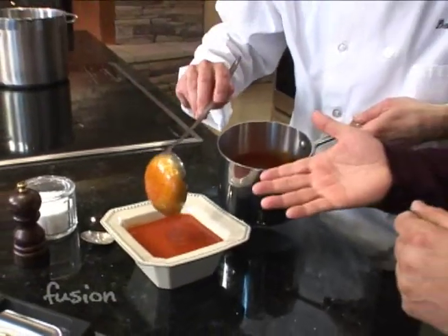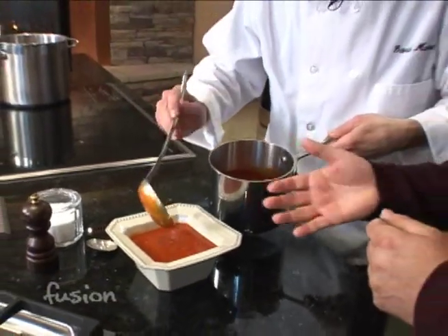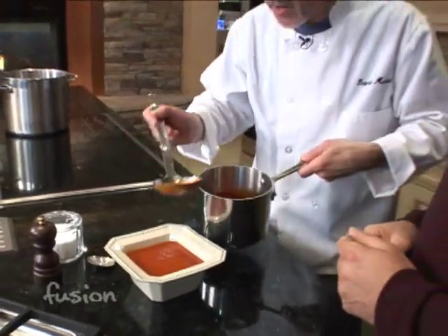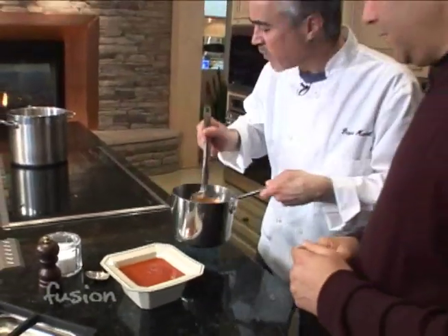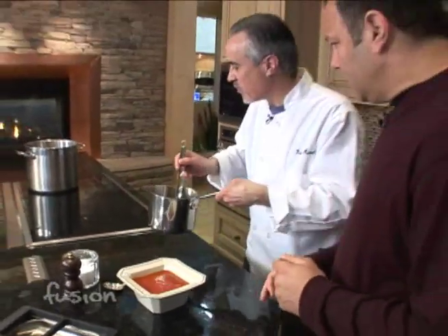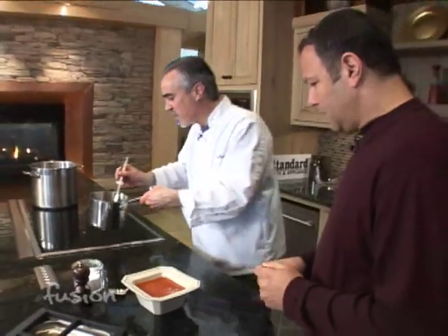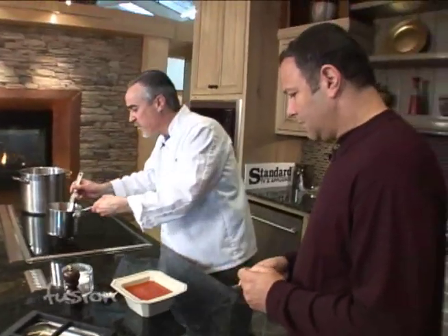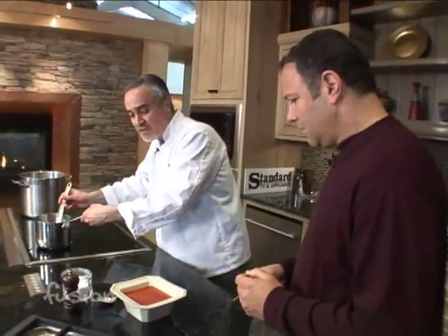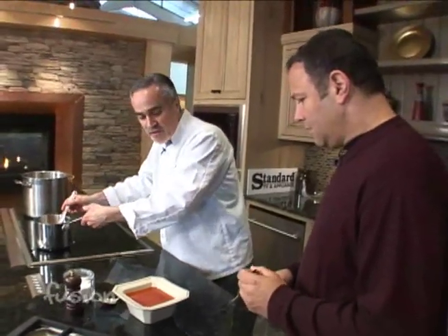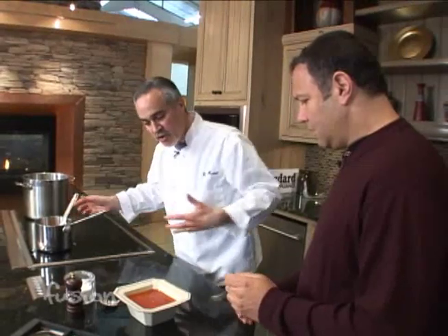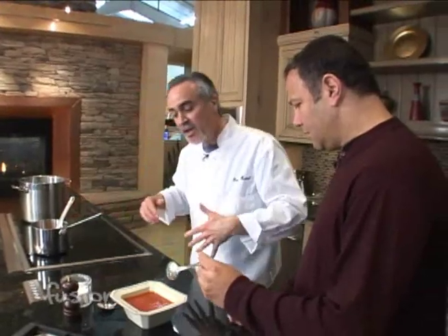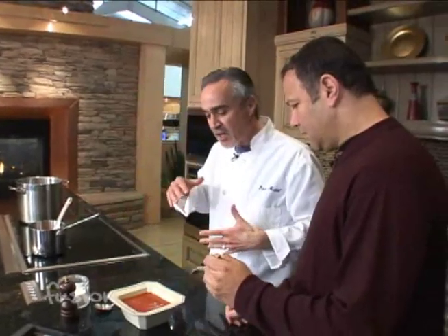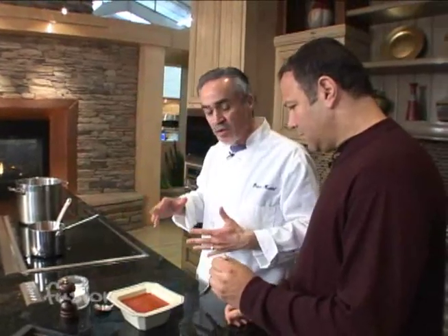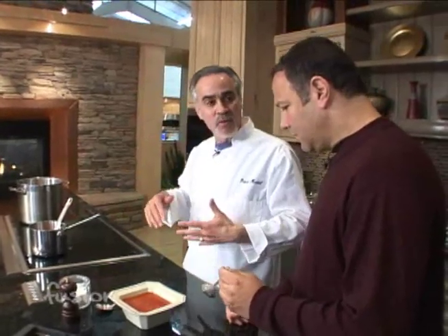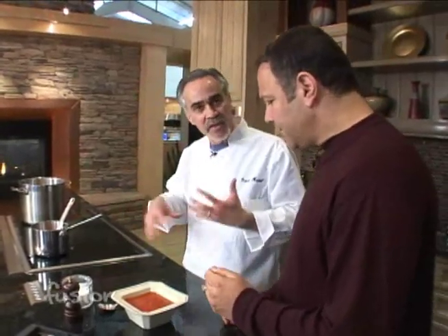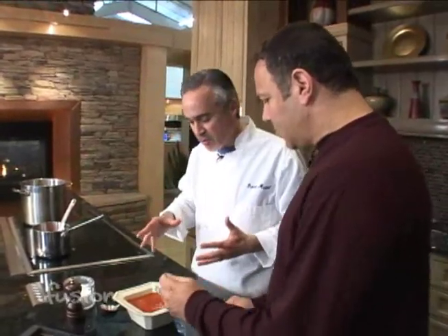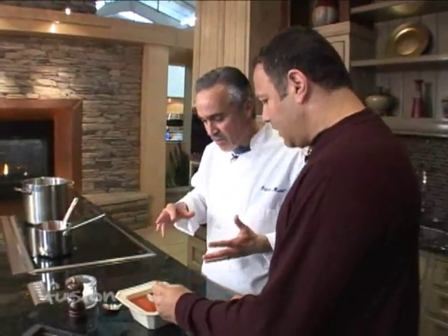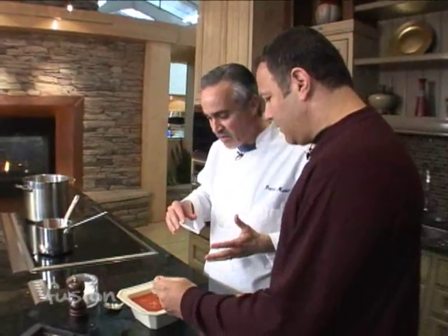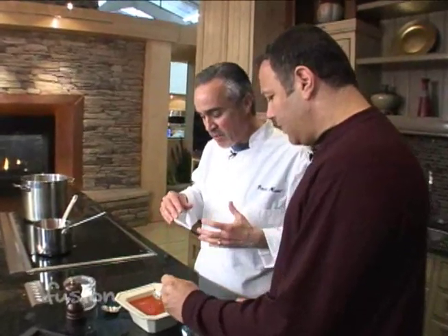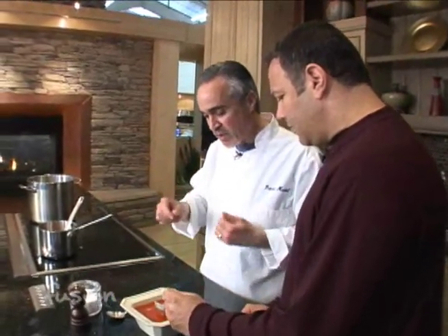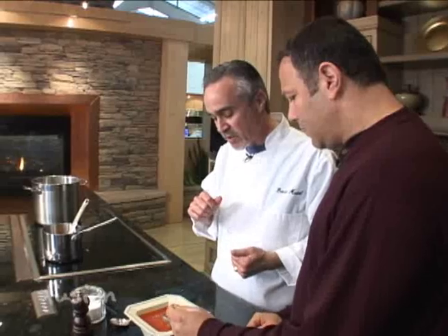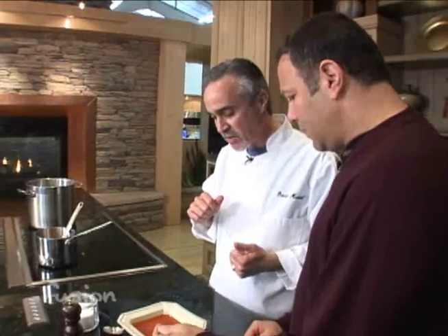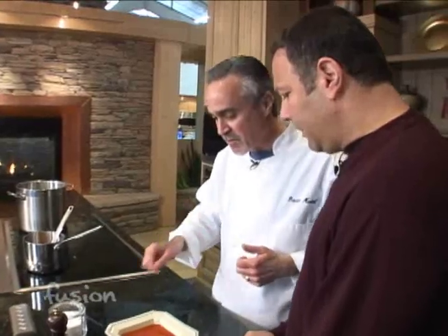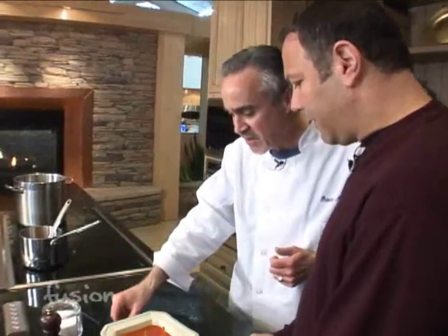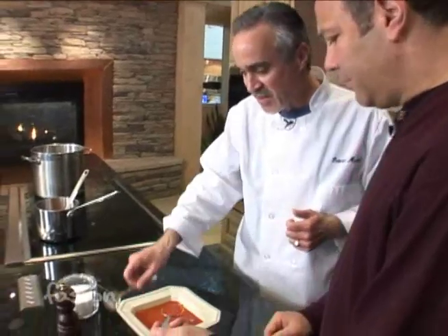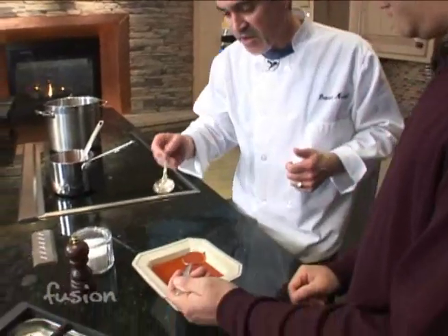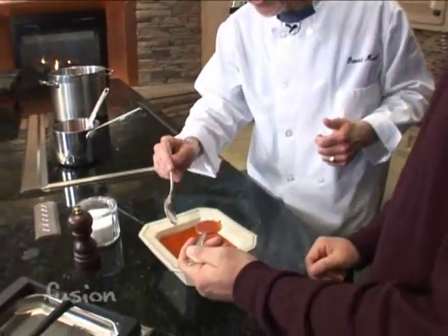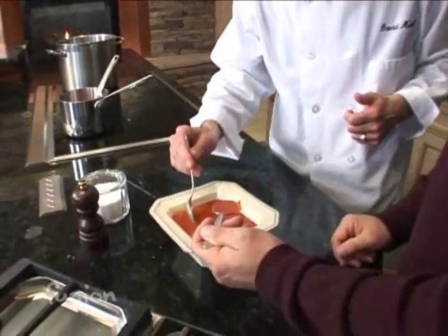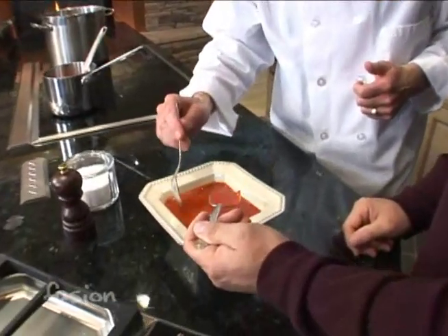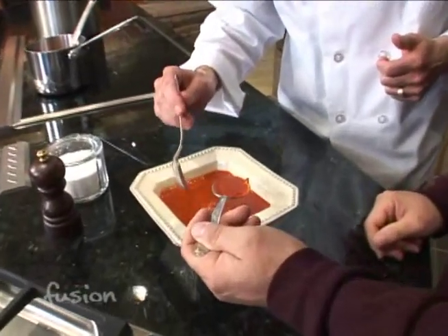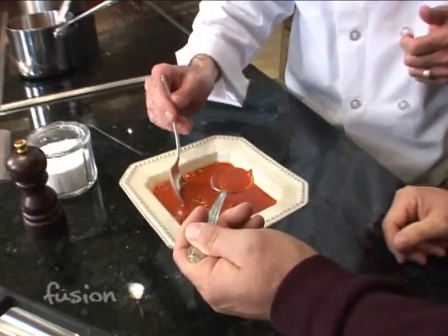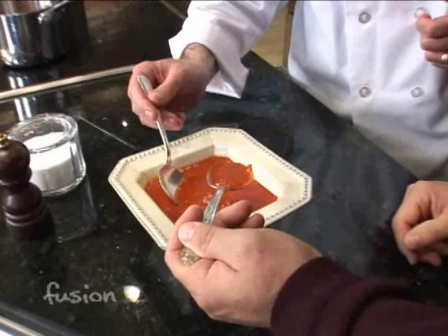Finishing touches. What we did: we finished off the last five minutes of cooking, let it cool a little bit, and we blended it to puree it really nicely, then strained it to get rid of the skin. It does have some thickness to it, and if you want a little bit more, you can just cook it down a little bit more.